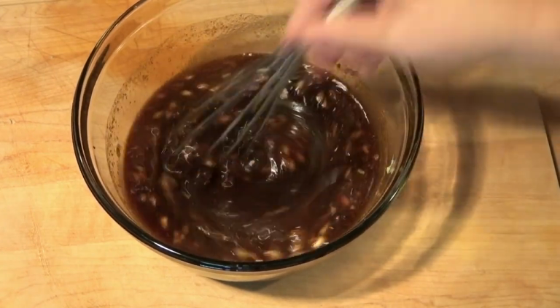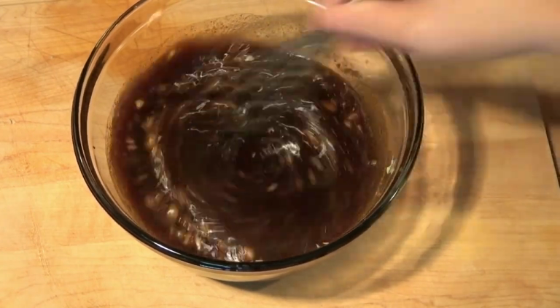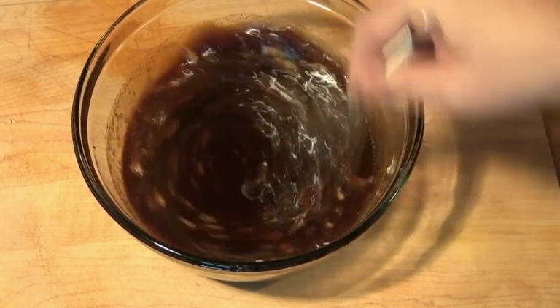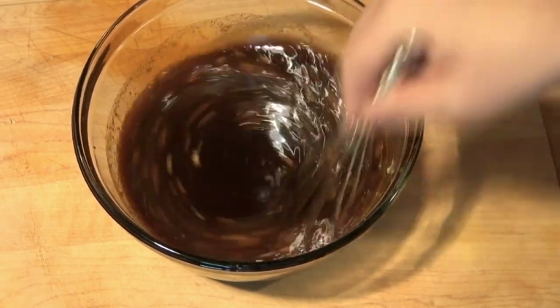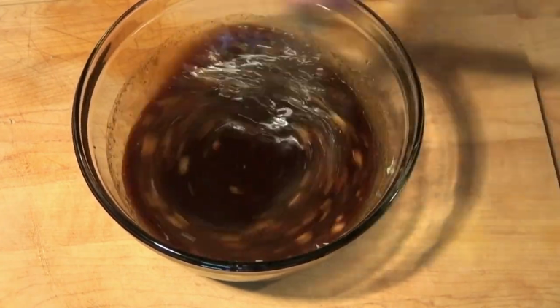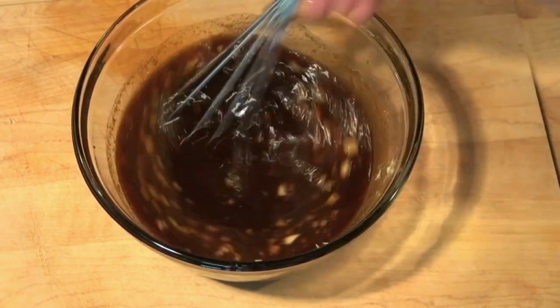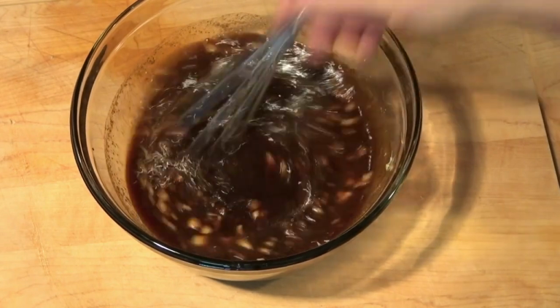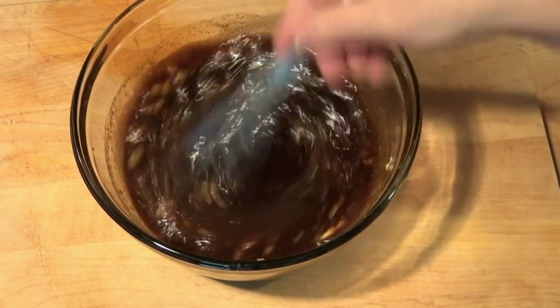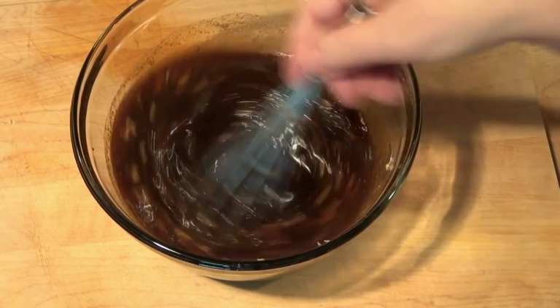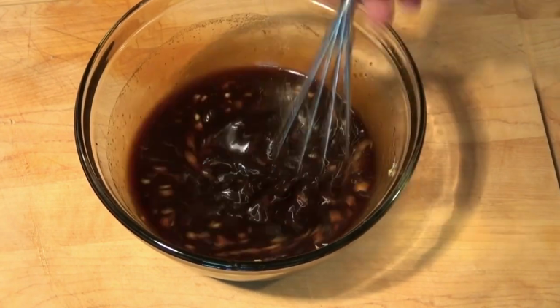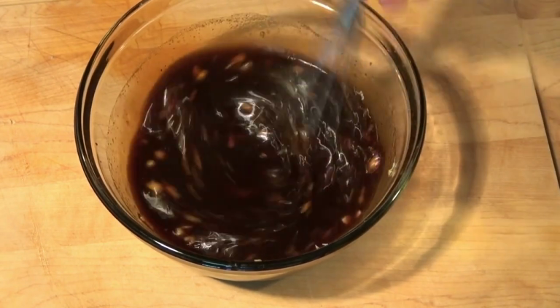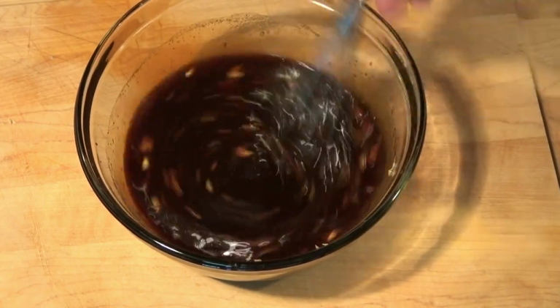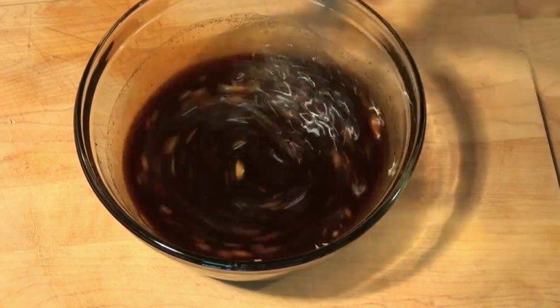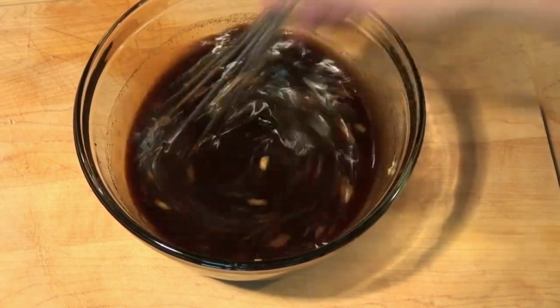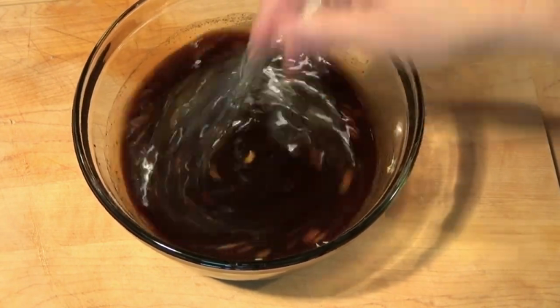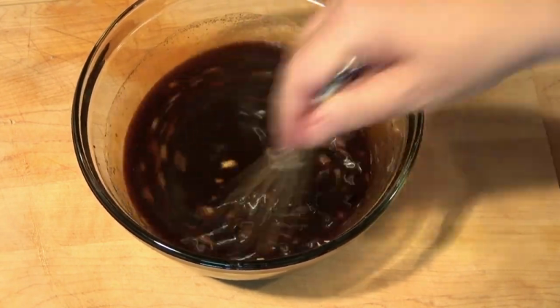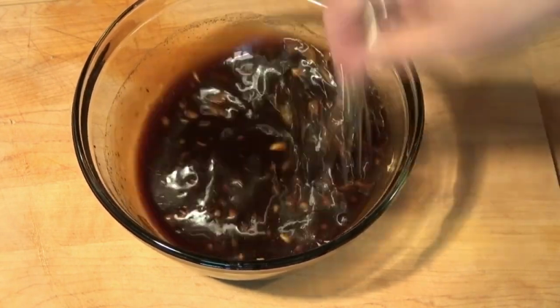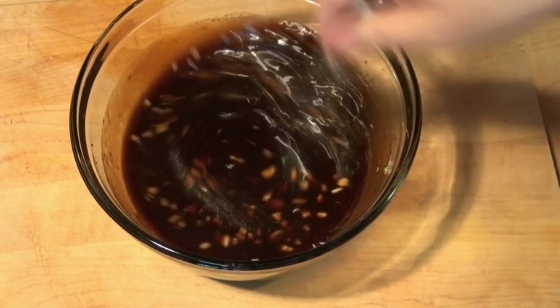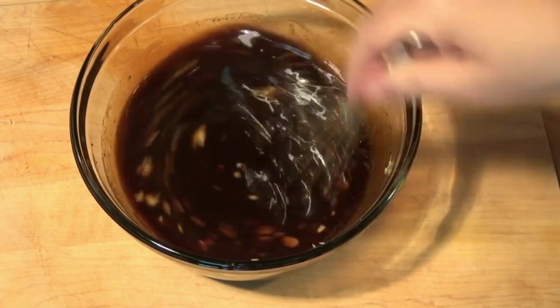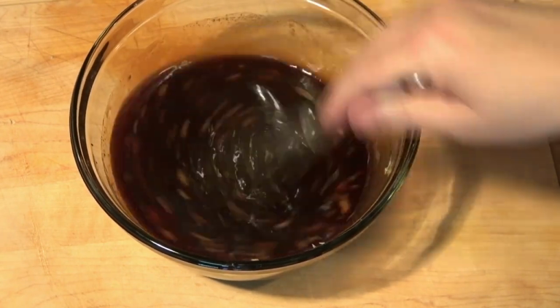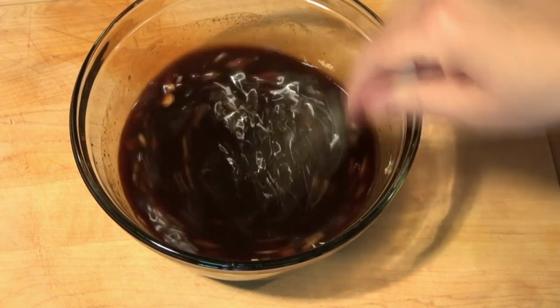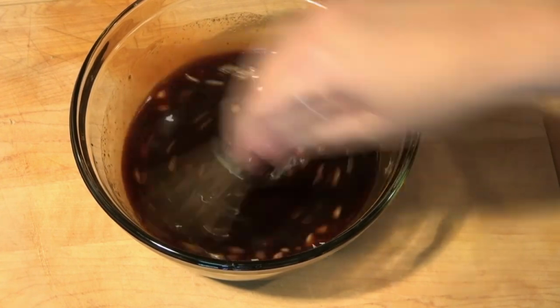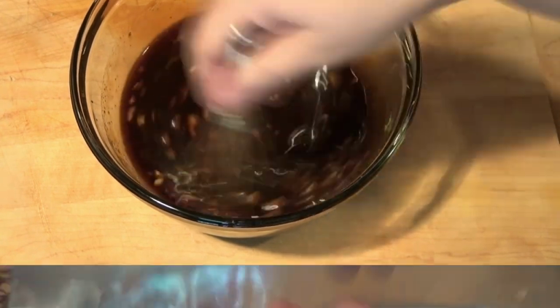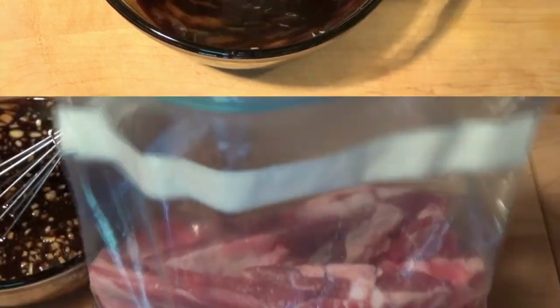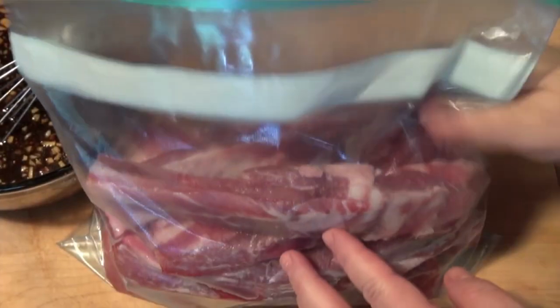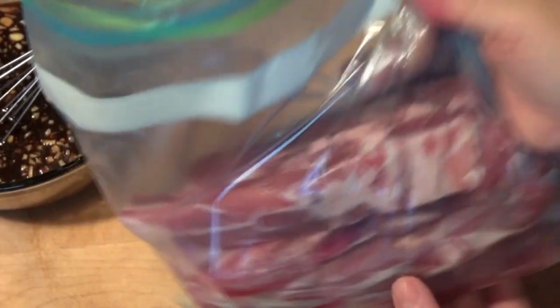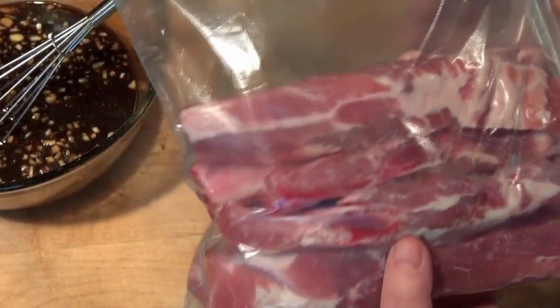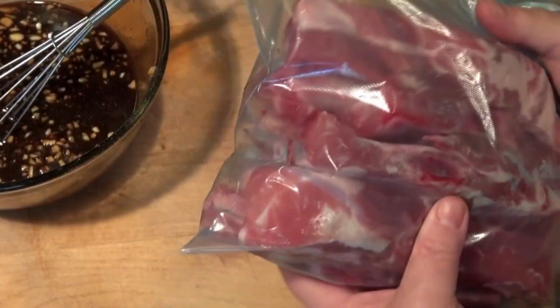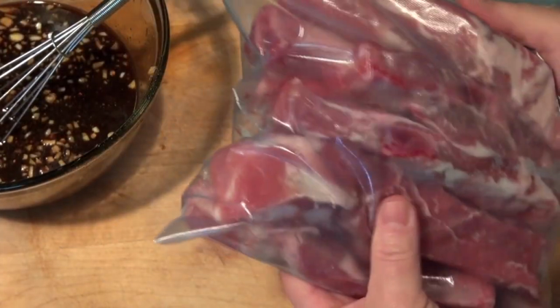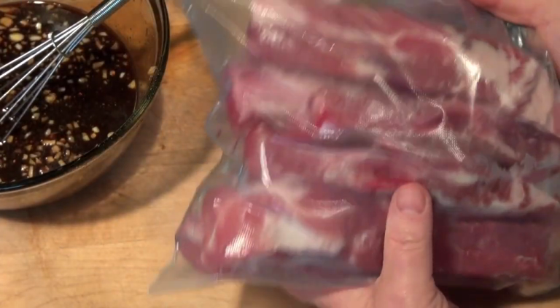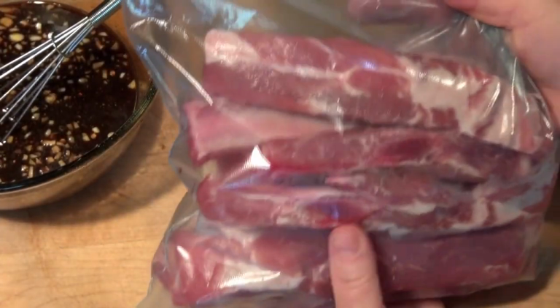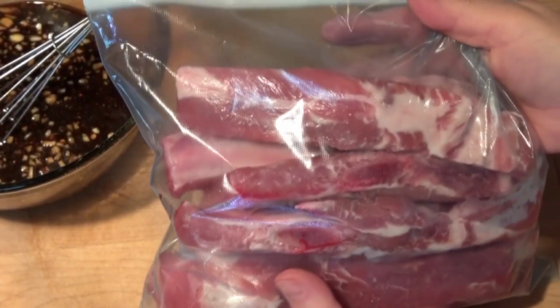Make sure you put the reserved portion in a covered container, because otherwise your fridge is going to stink of garlic. In this bag I have about three pounds of pork spare ribs.